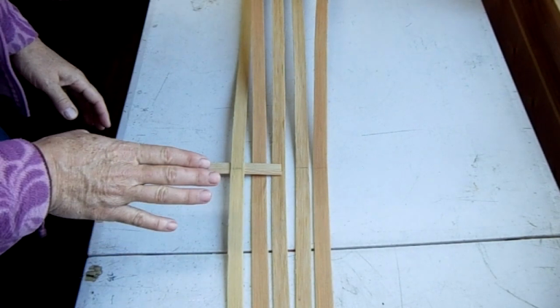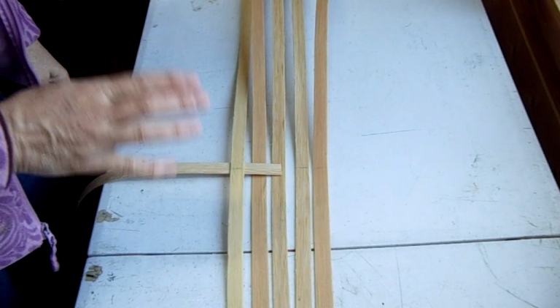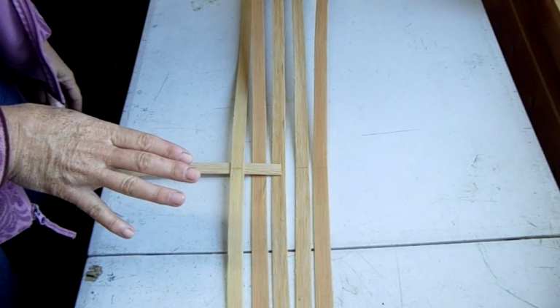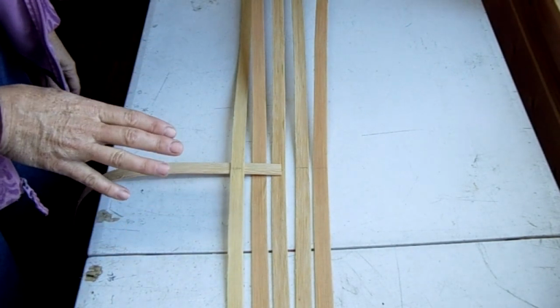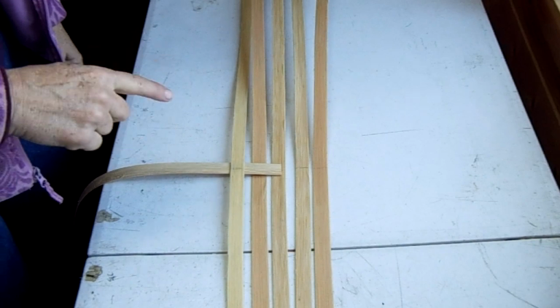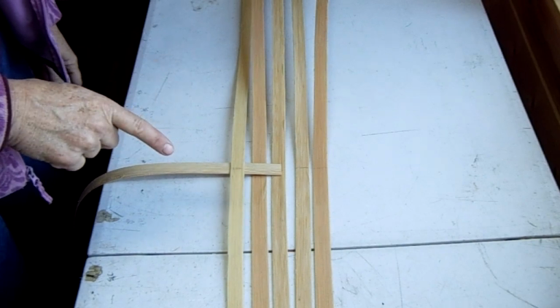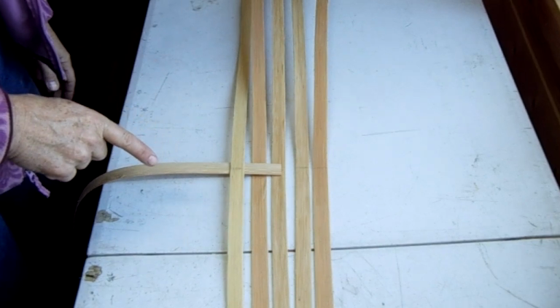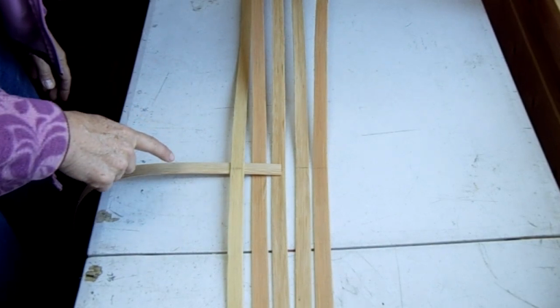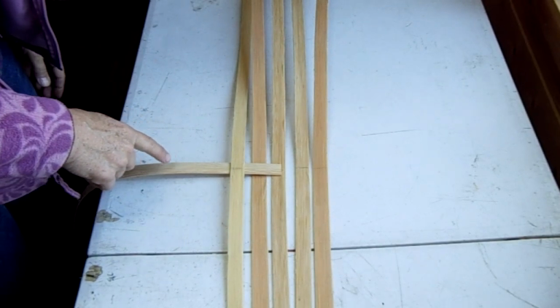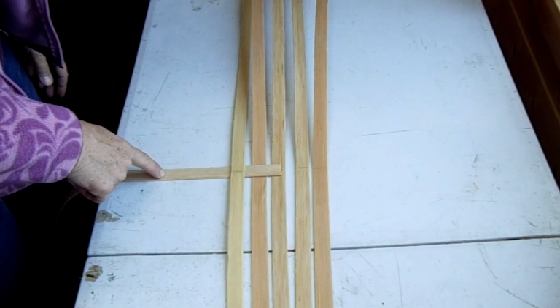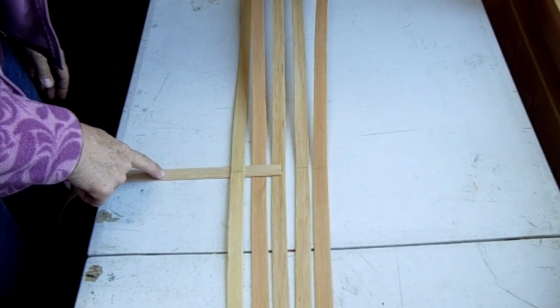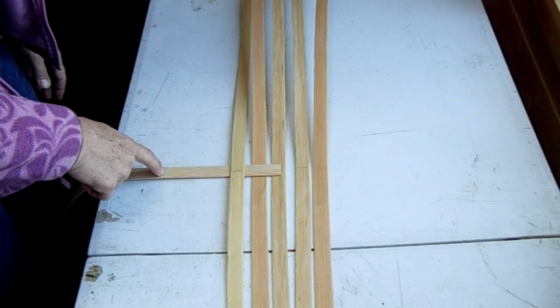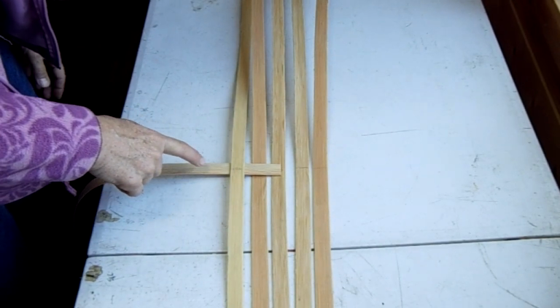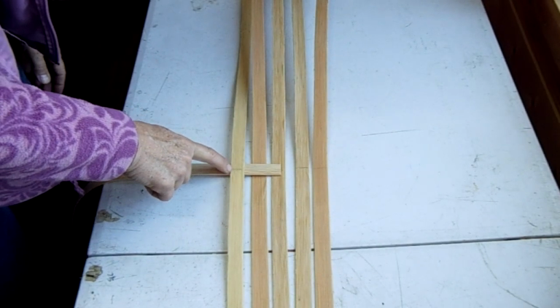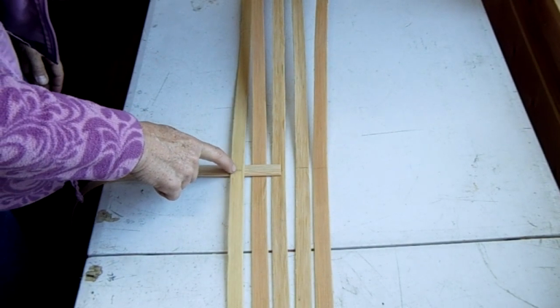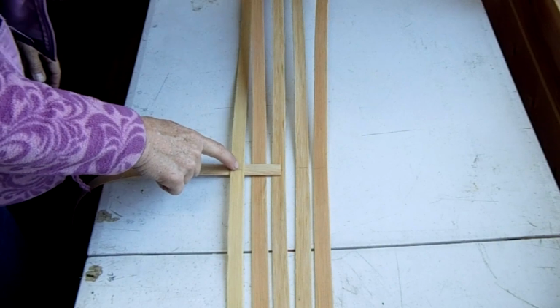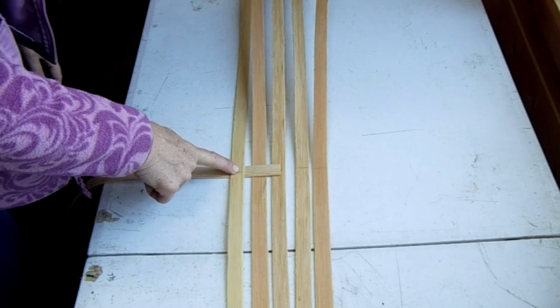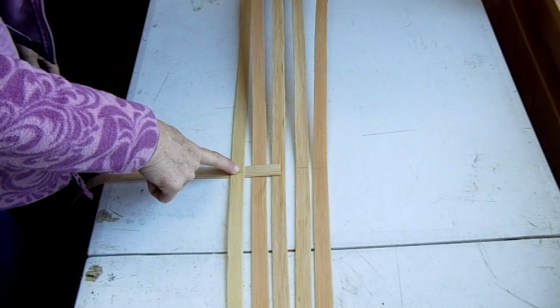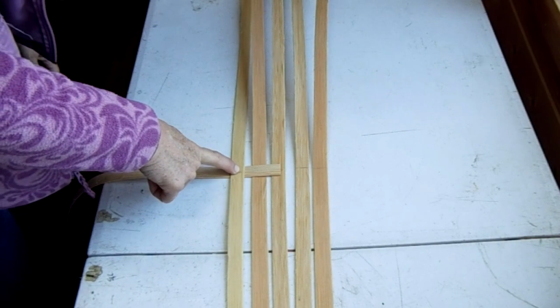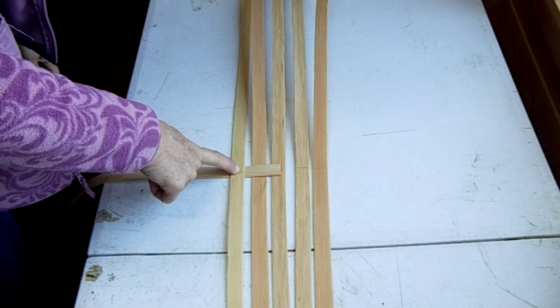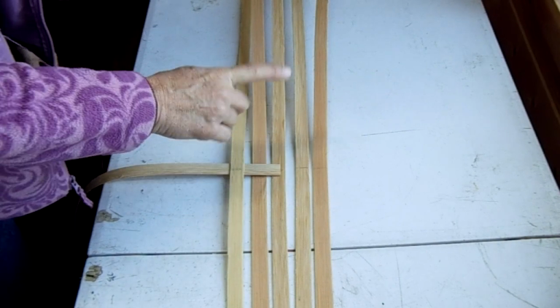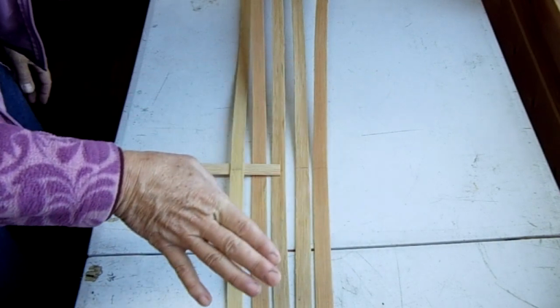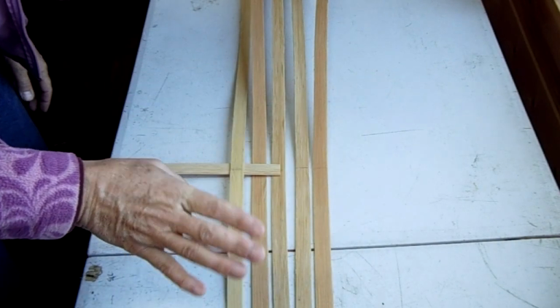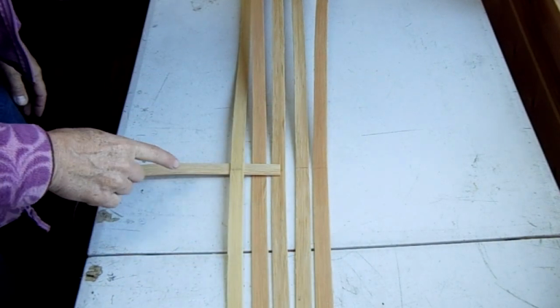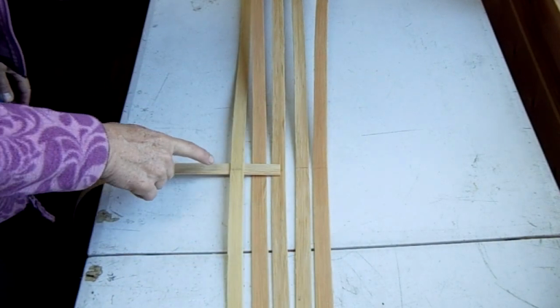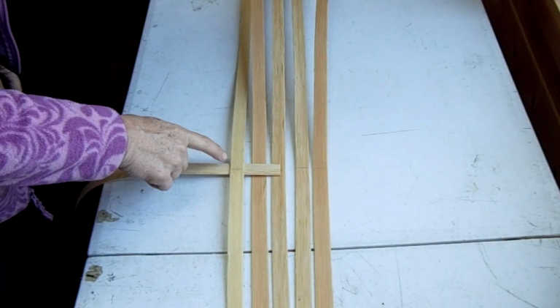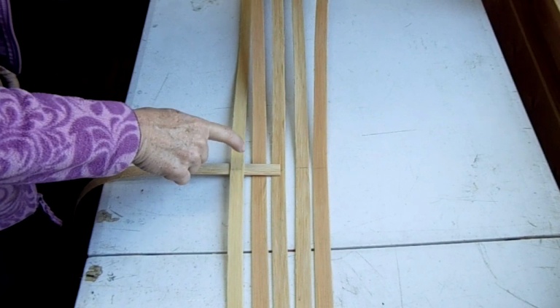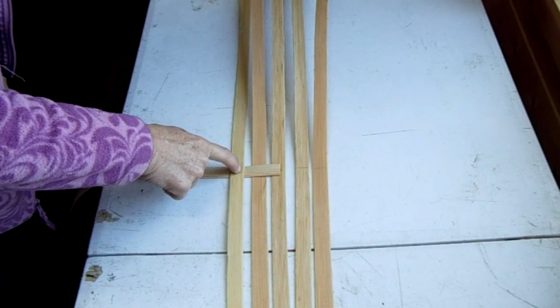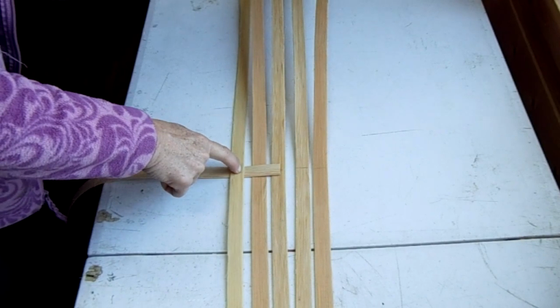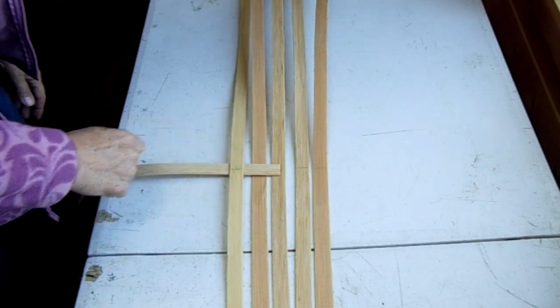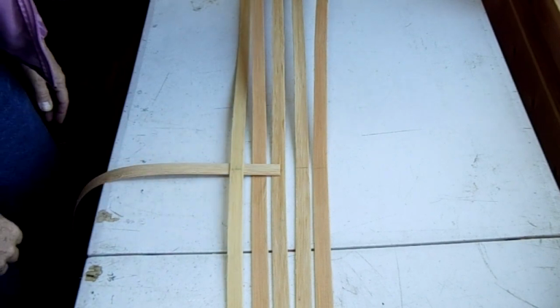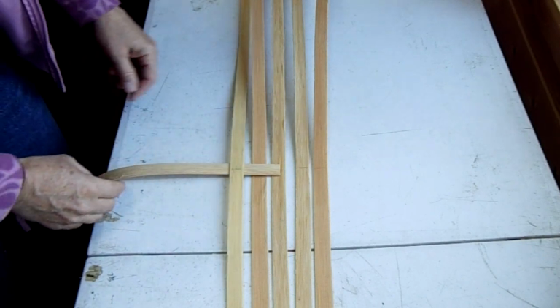It's really important when you start on this basket — you're going to do the center stake first, and it has to be under the first warp. You'll find out later why, but it's imperative that you start underneath the first warp.